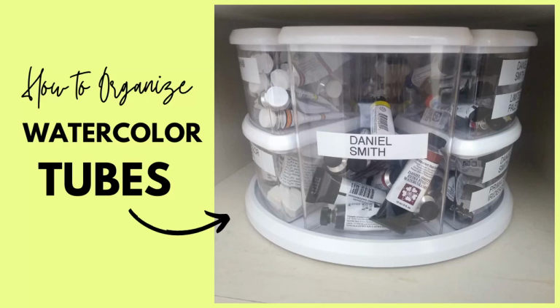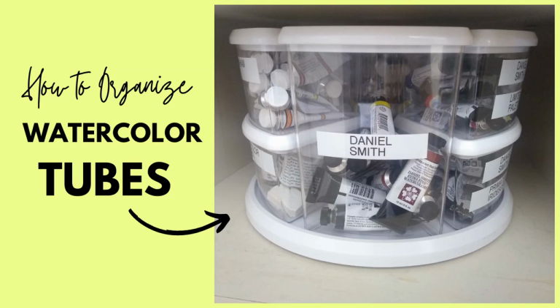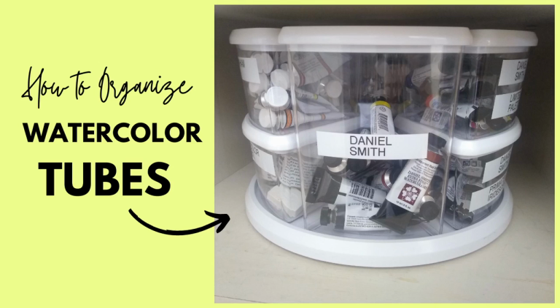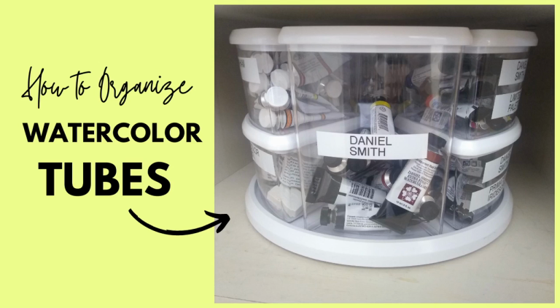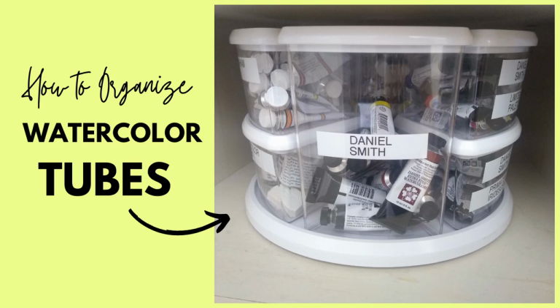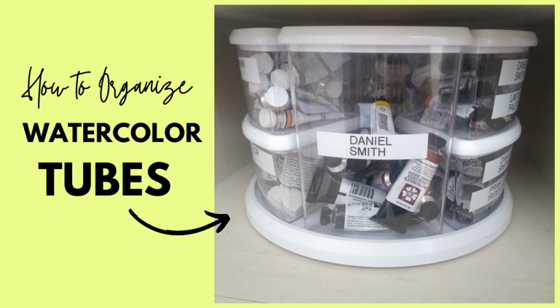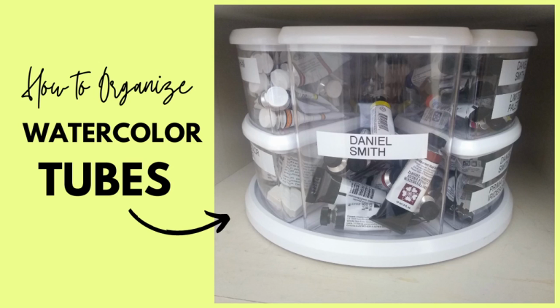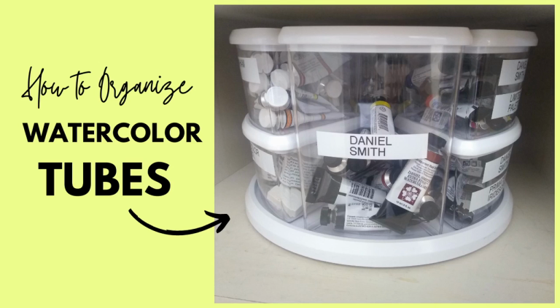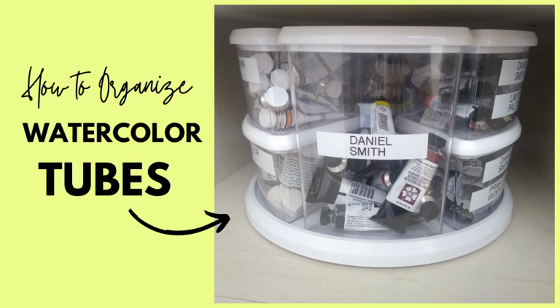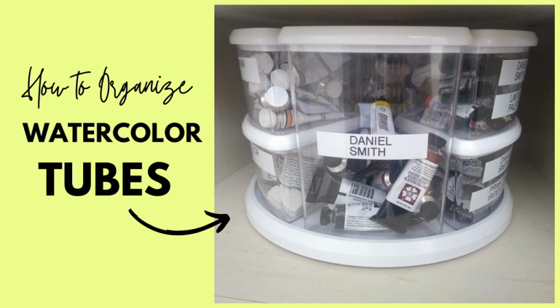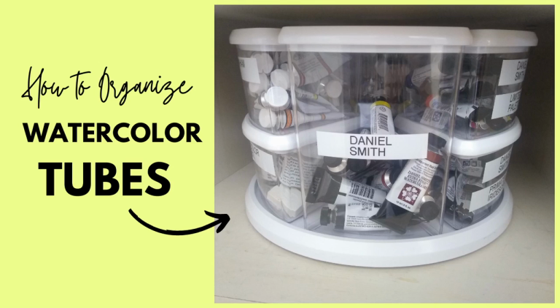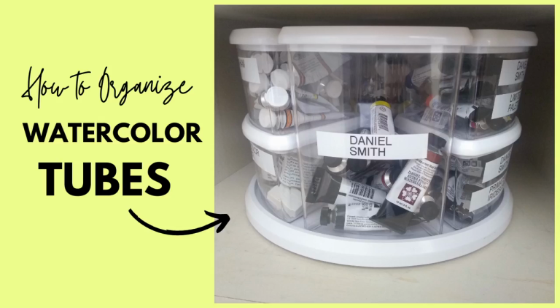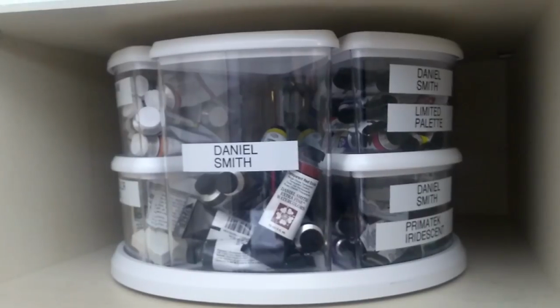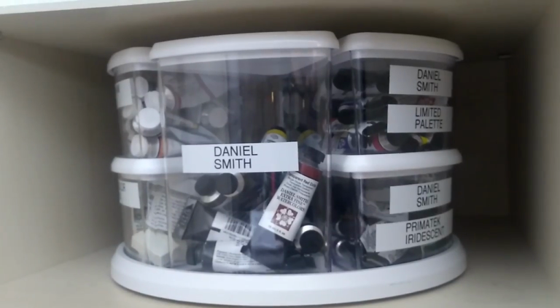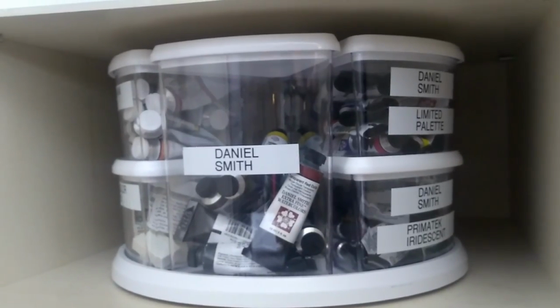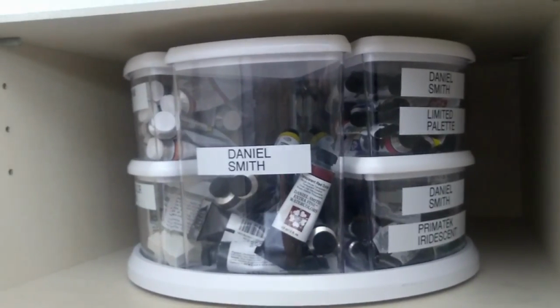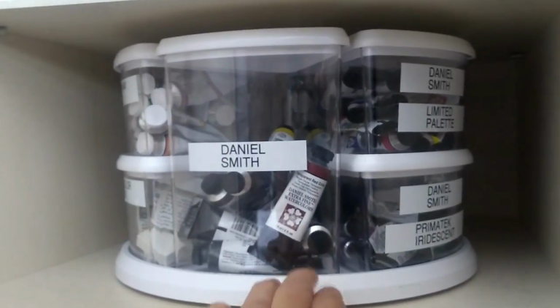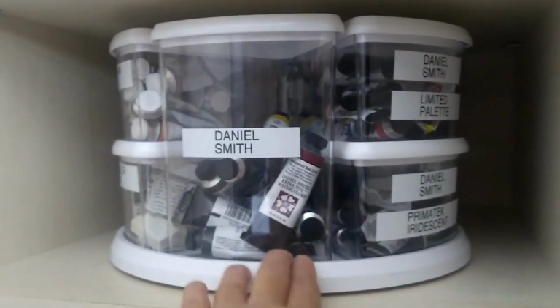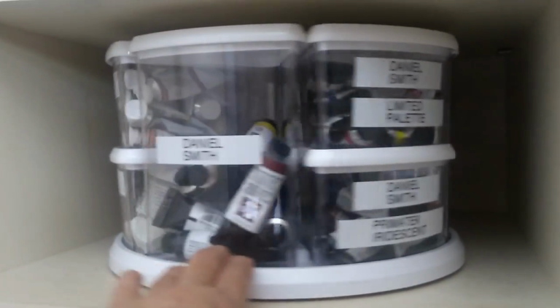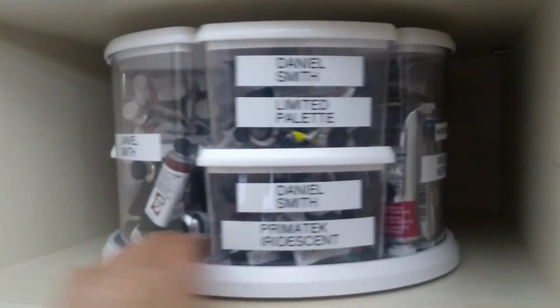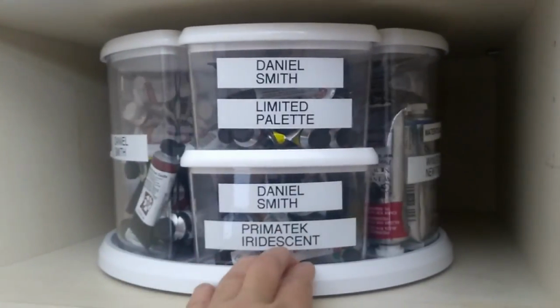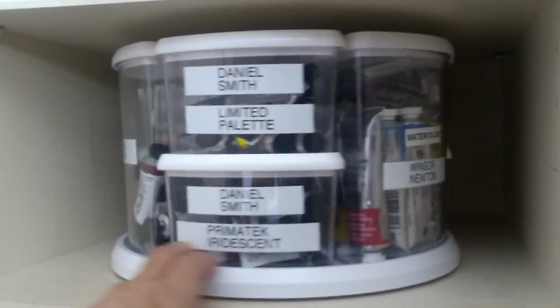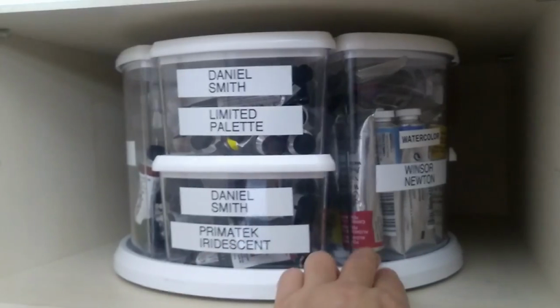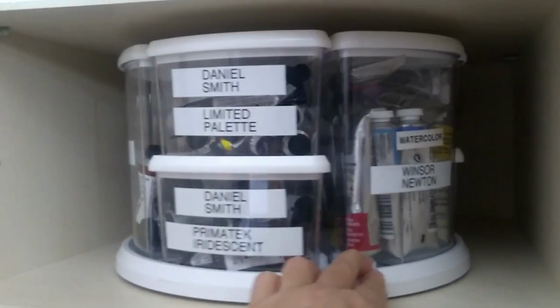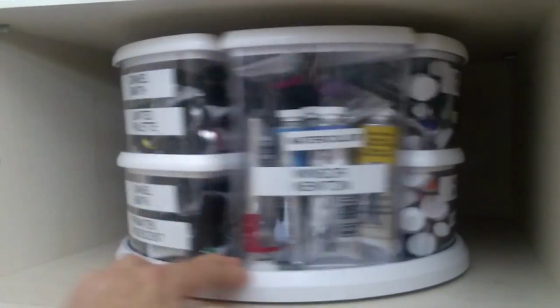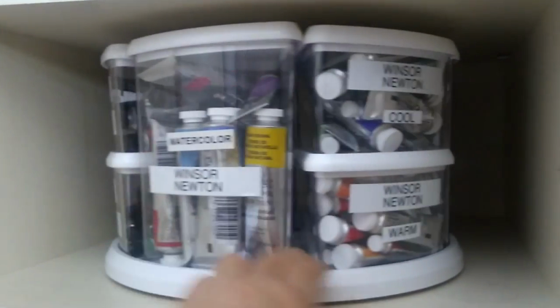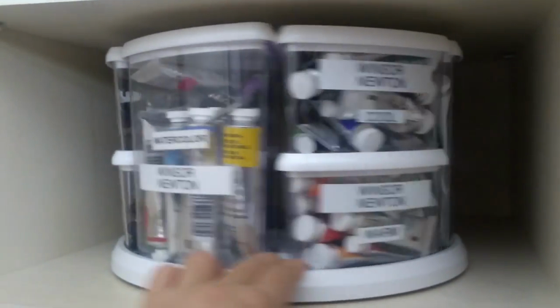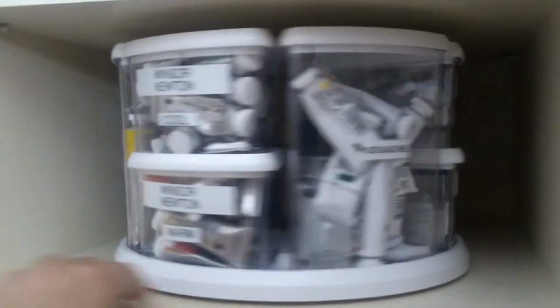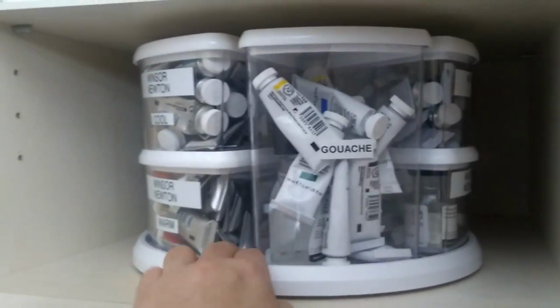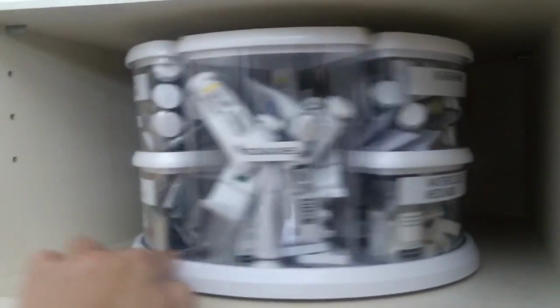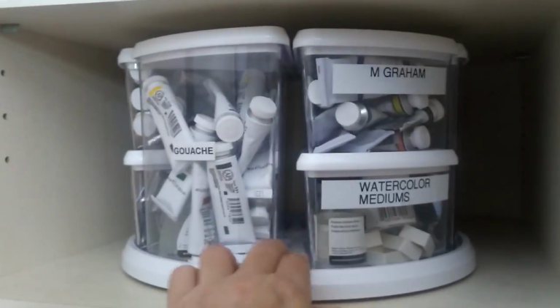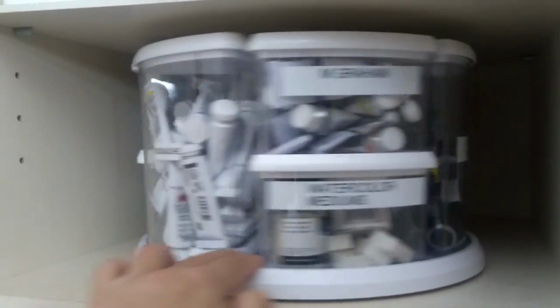In this video, I'm going to show you how I store and organize my watercolor tubes. Let's get started. I store them in this neat little carousel here — it's like a Lazy Susan rotating container thing. I'll link everything I'm using in the description below.